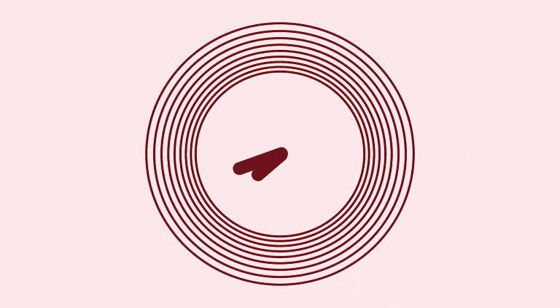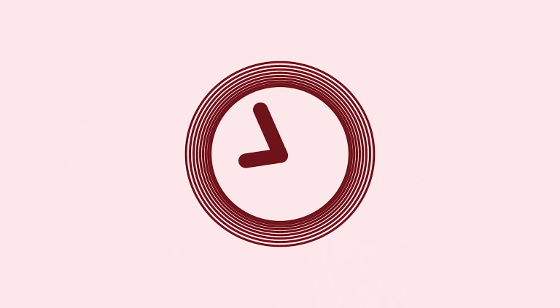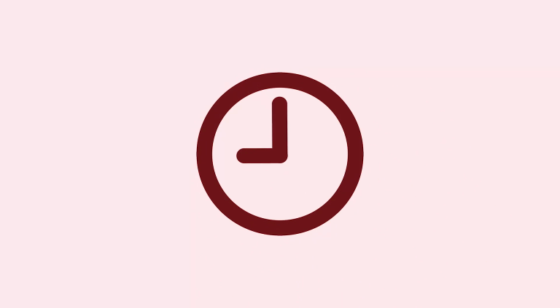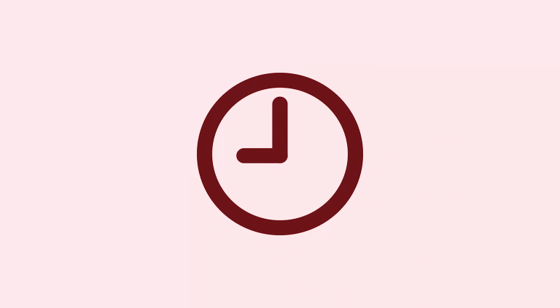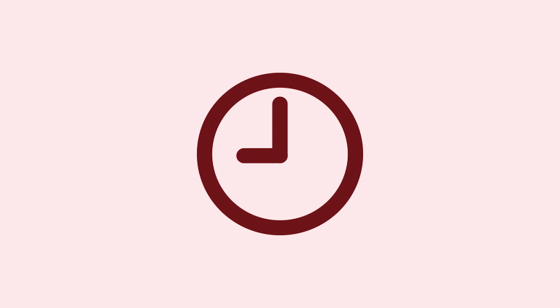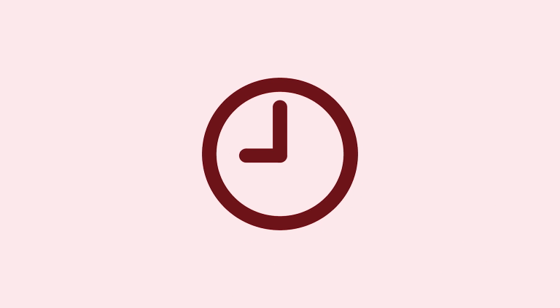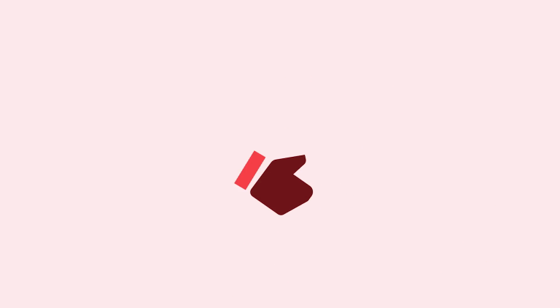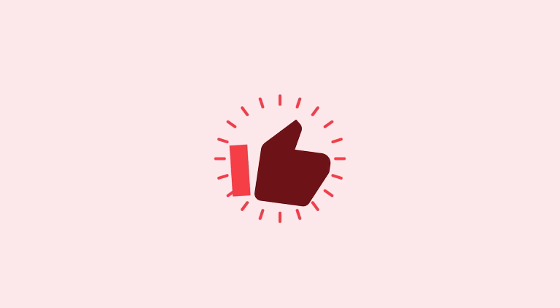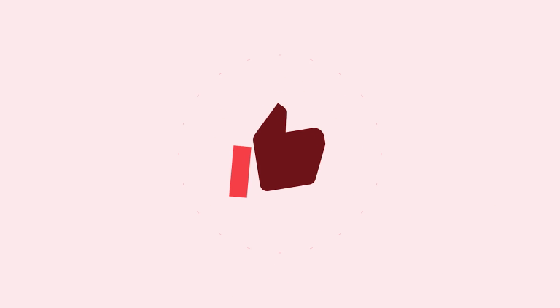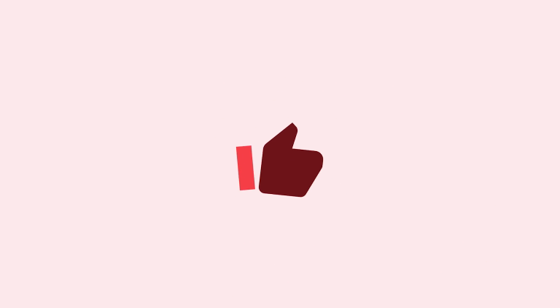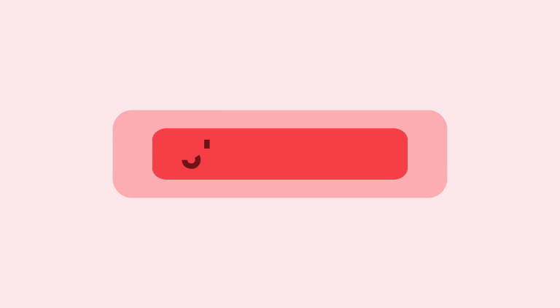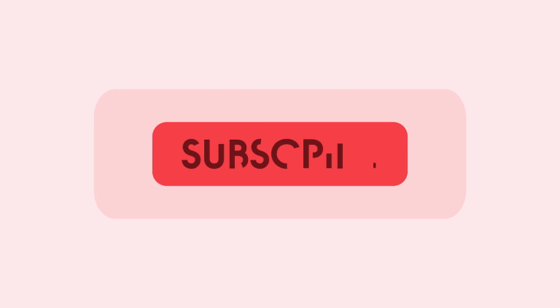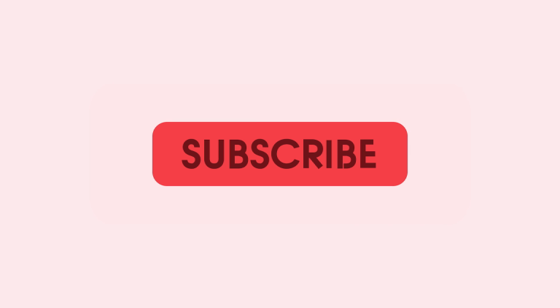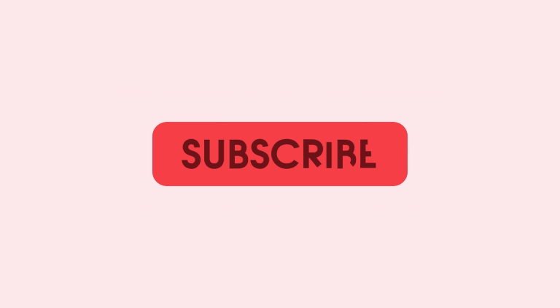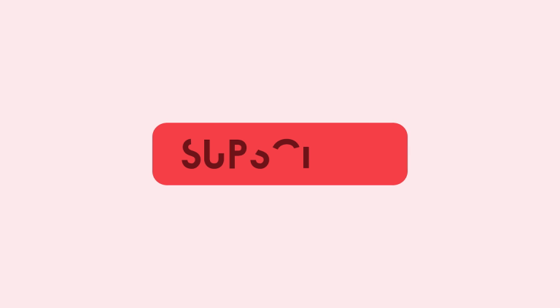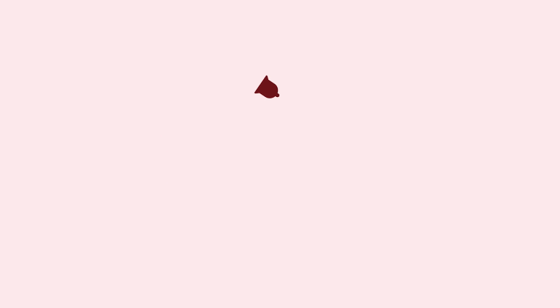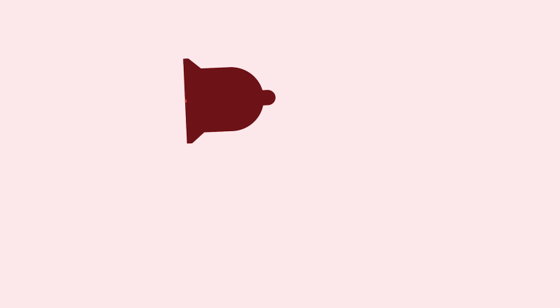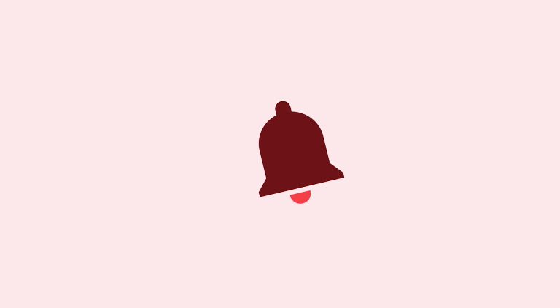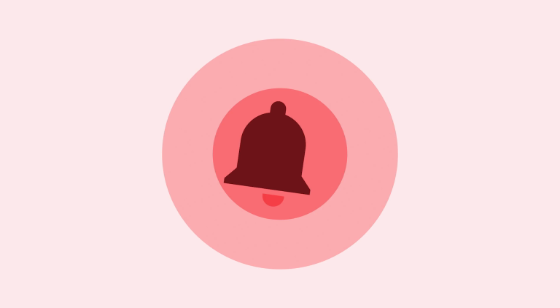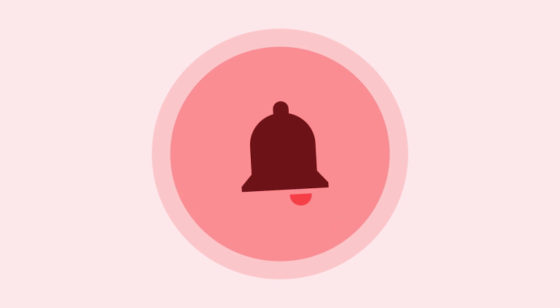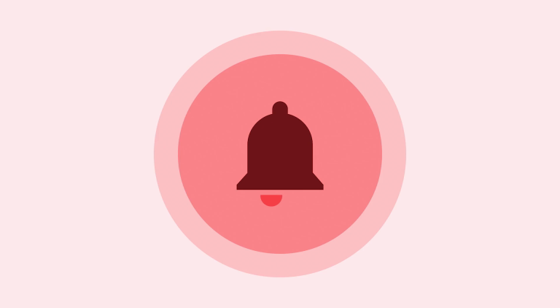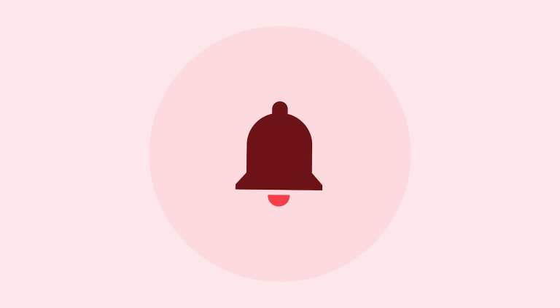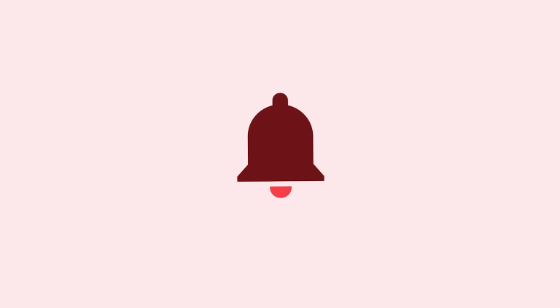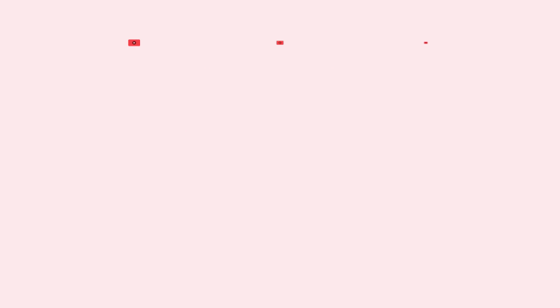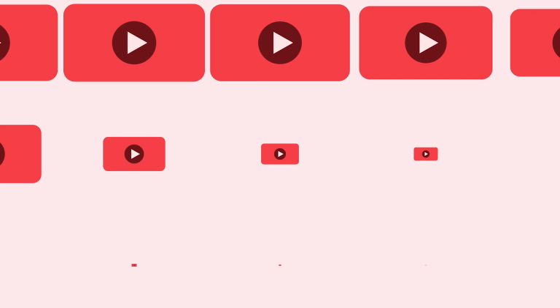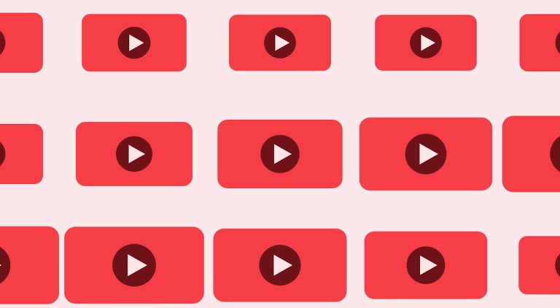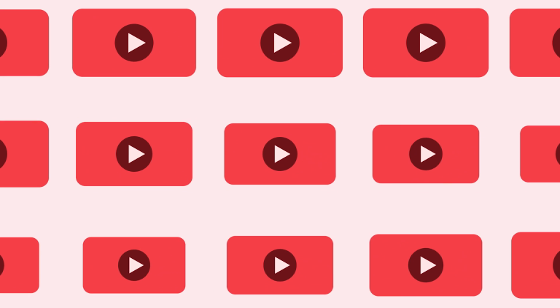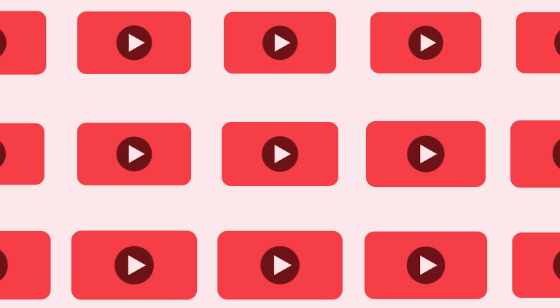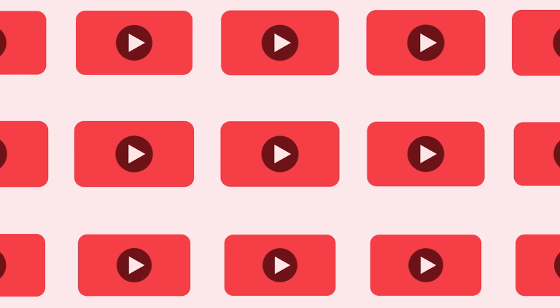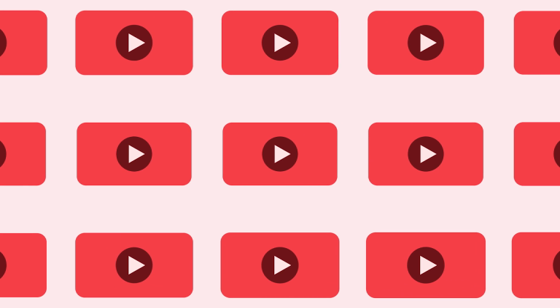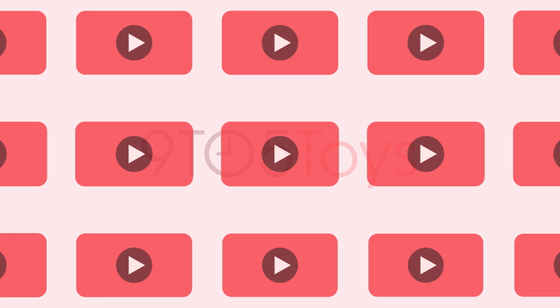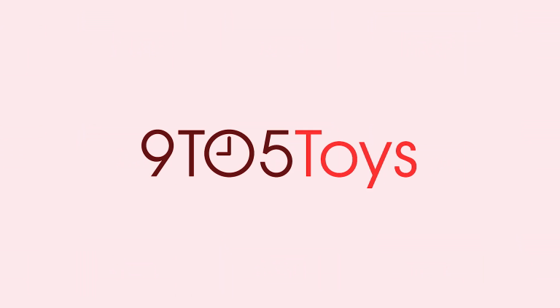Thanks for watching 9to5Toys. Be sure to like, subscribe, and hit the bell icon so you don't miss any upcoming videos. This is Jordan with 9to5Toys.